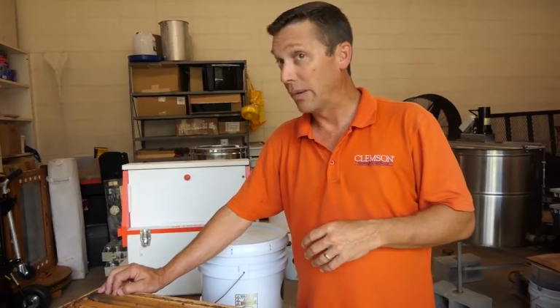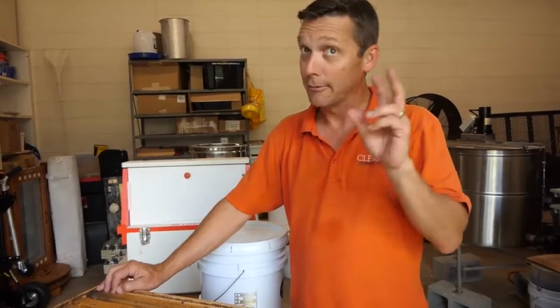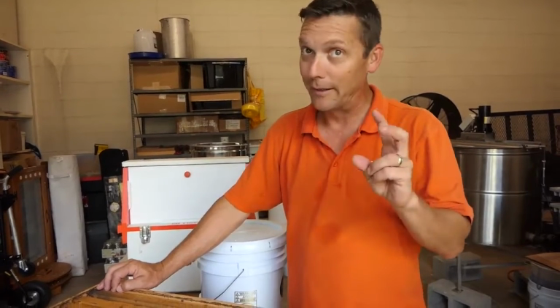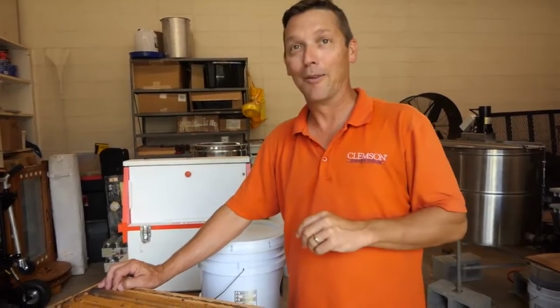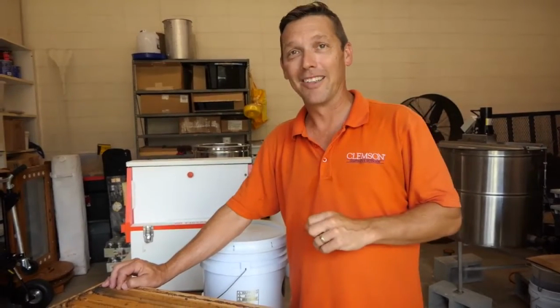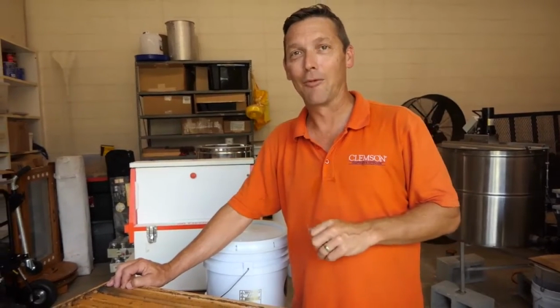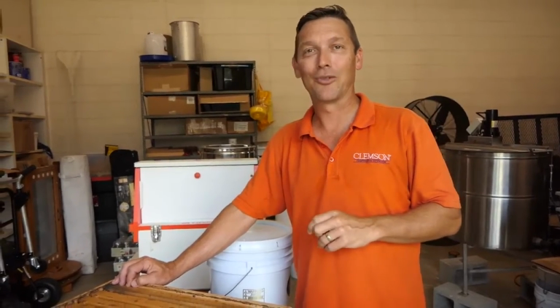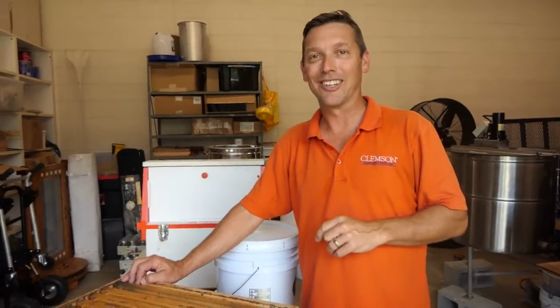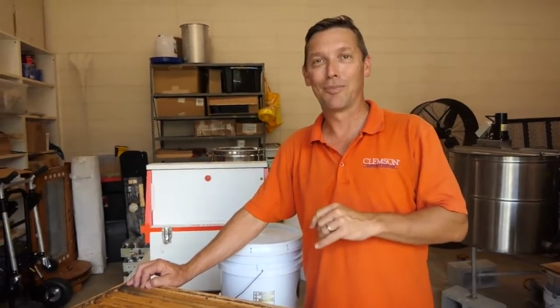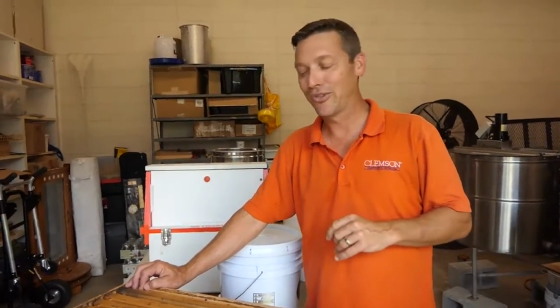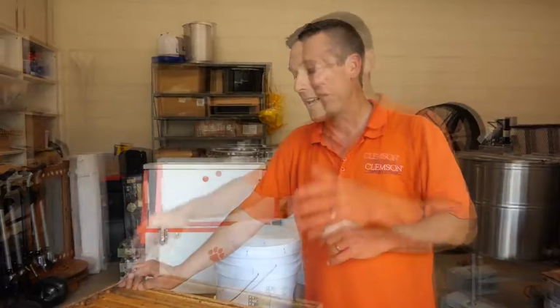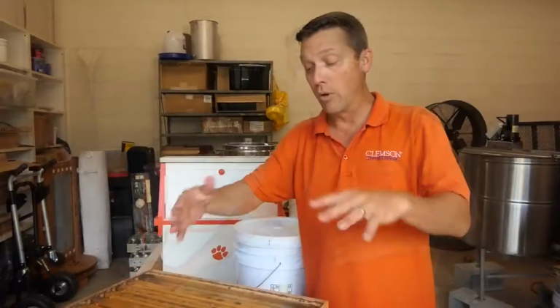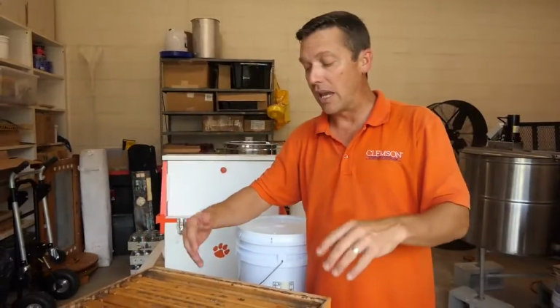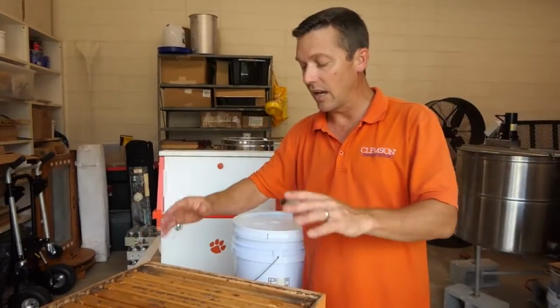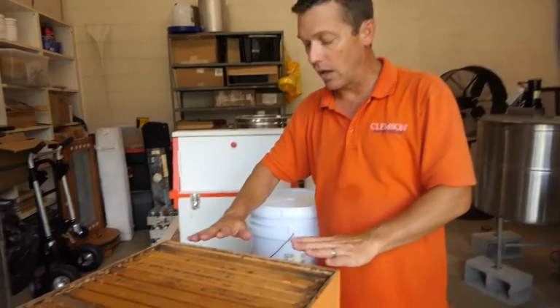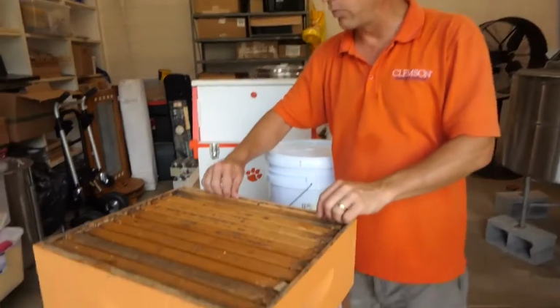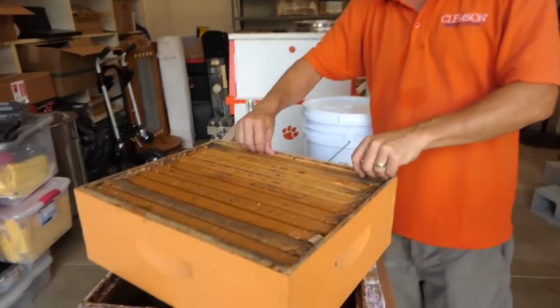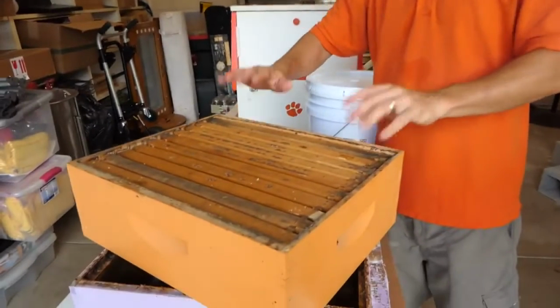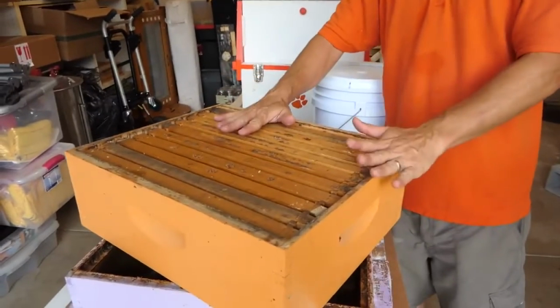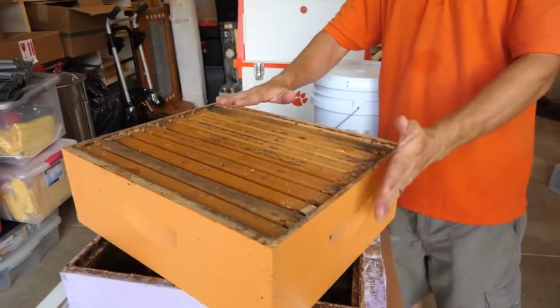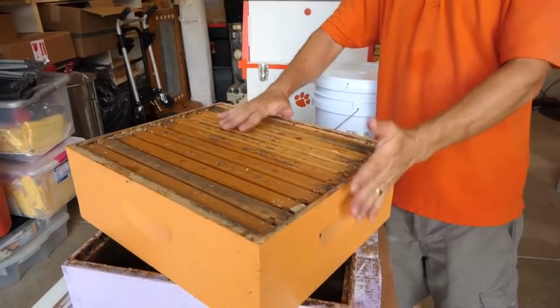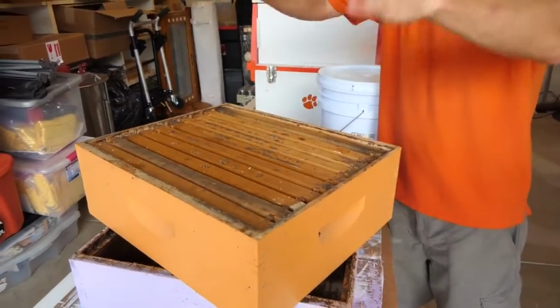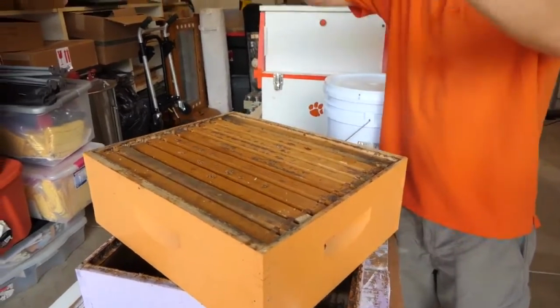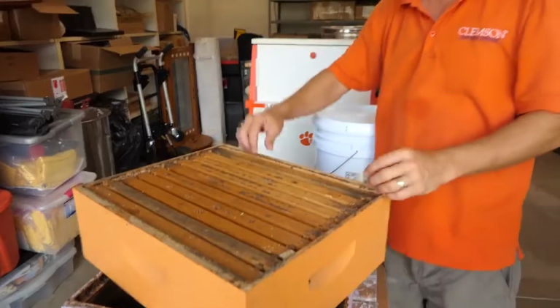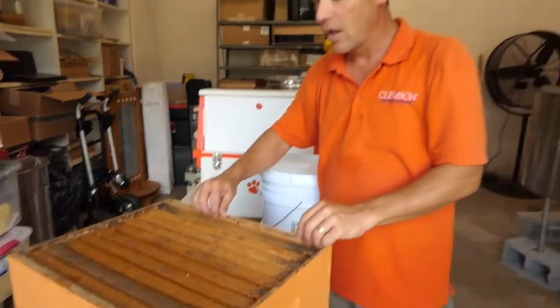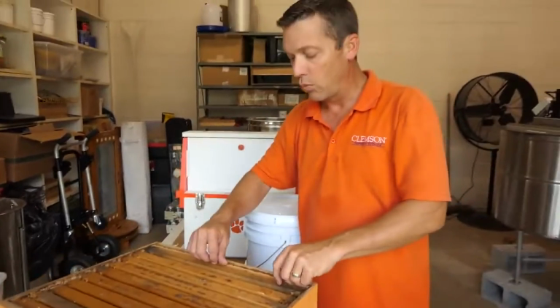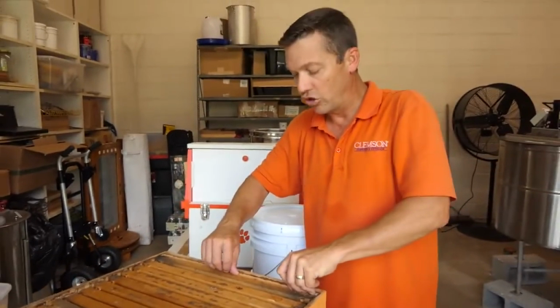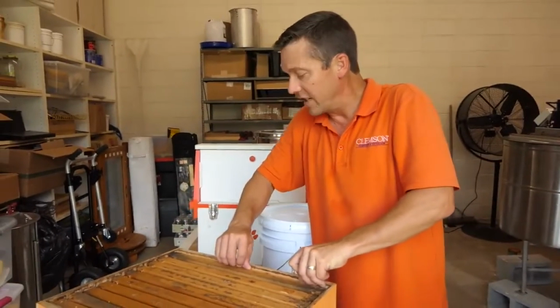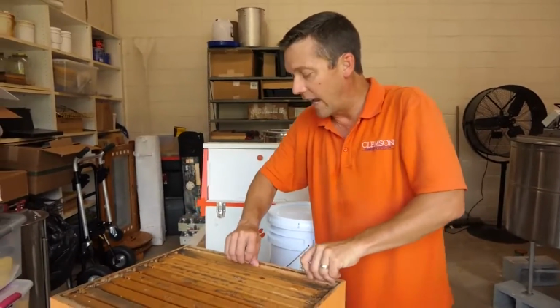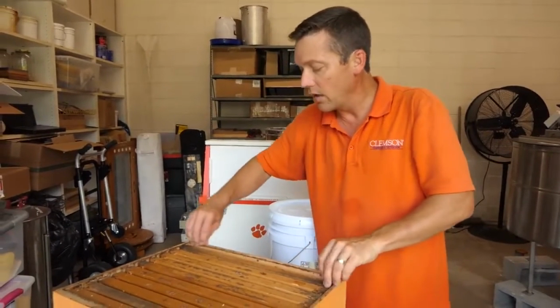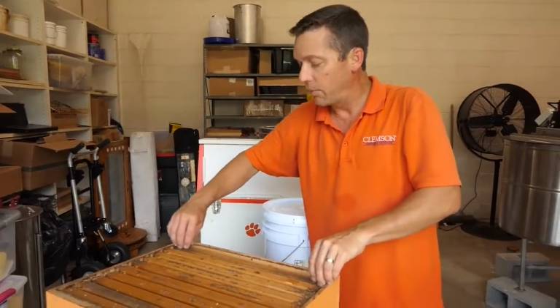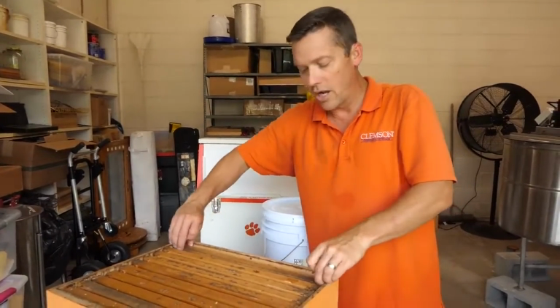We're basically robbing them of the honey that they have worked so diligently to produce. We remove the bees and we take these honey supers — these boxes that are on top of the beehive — which should contain pure honey.